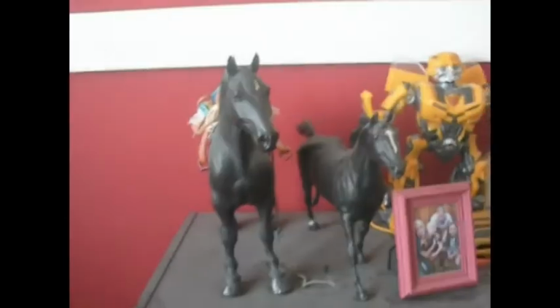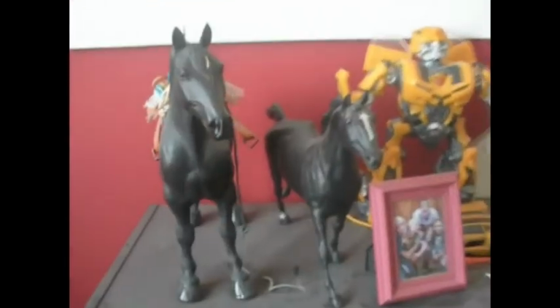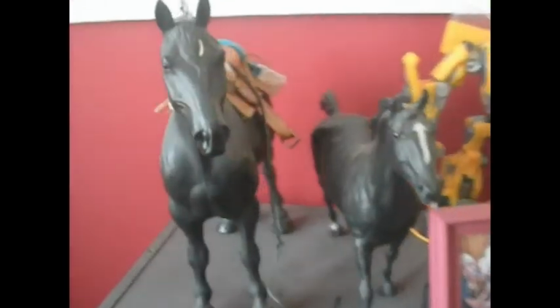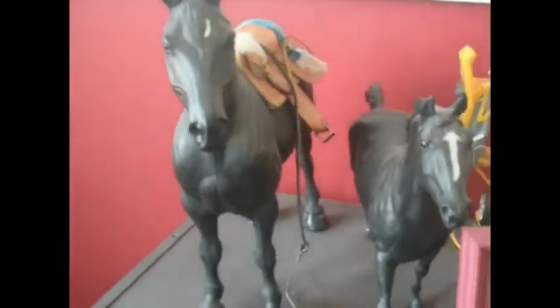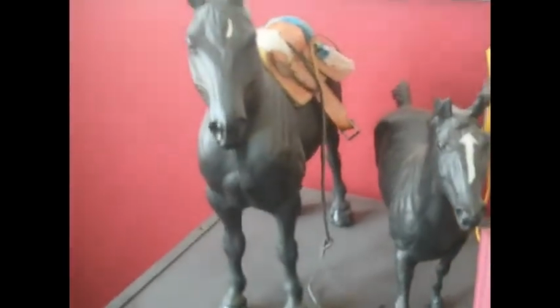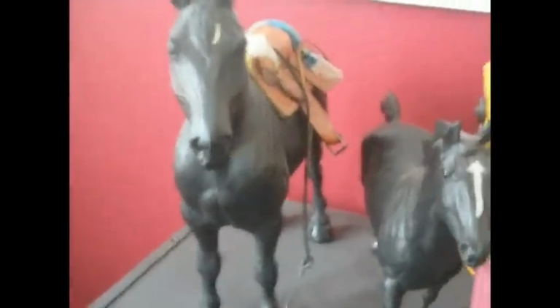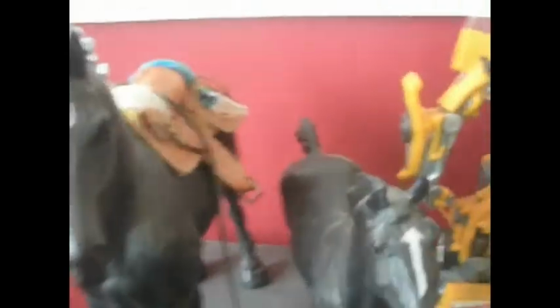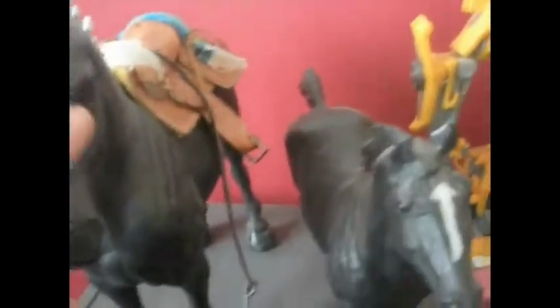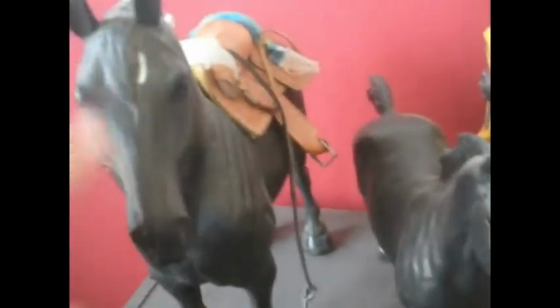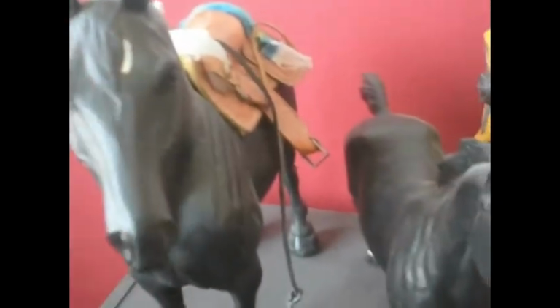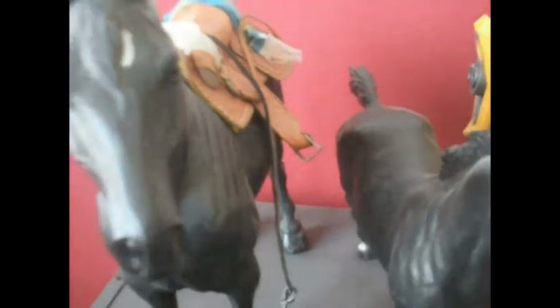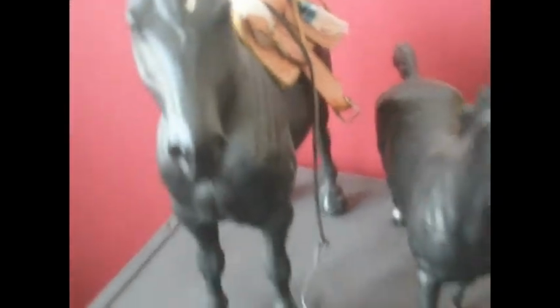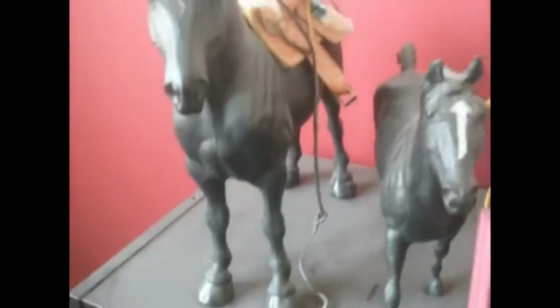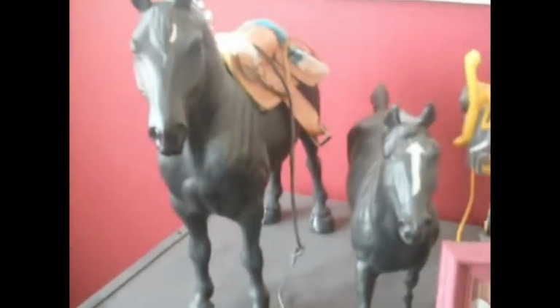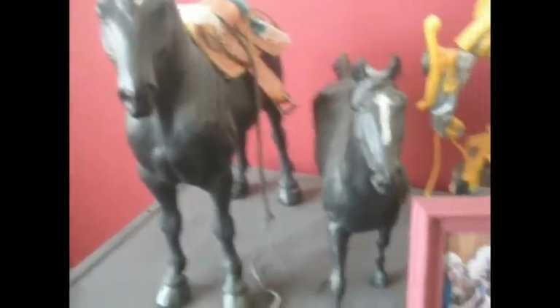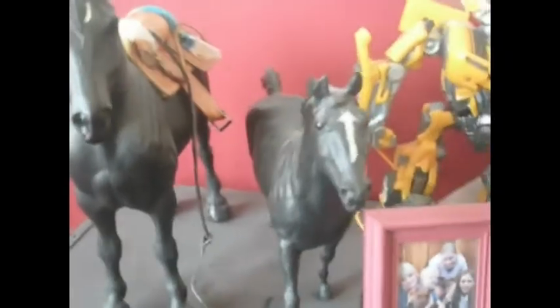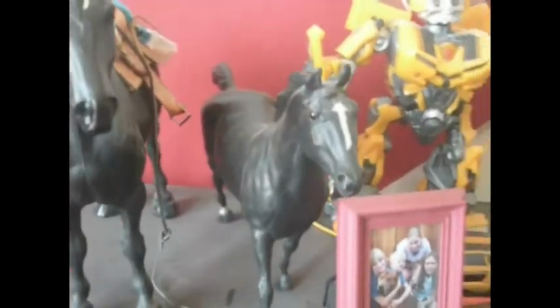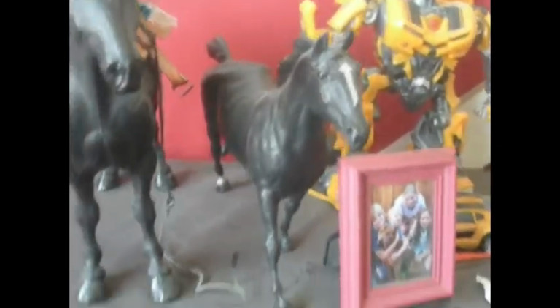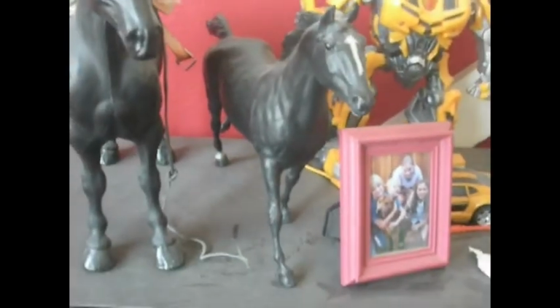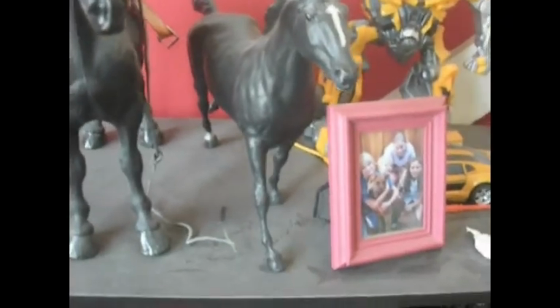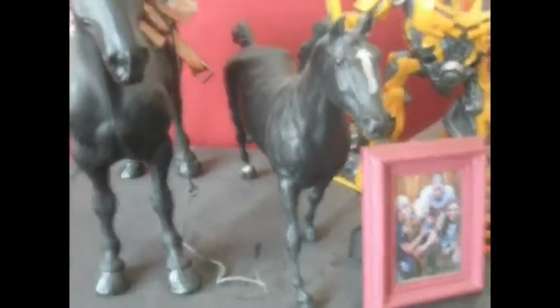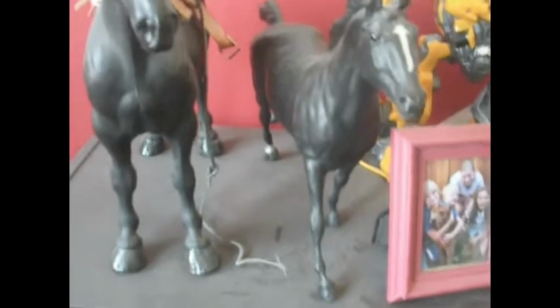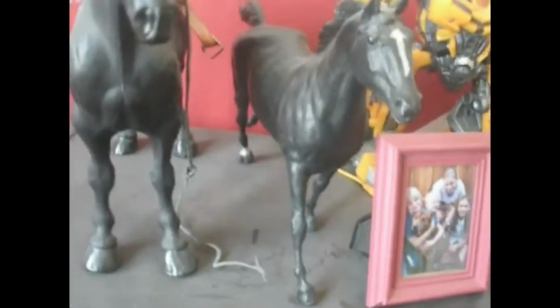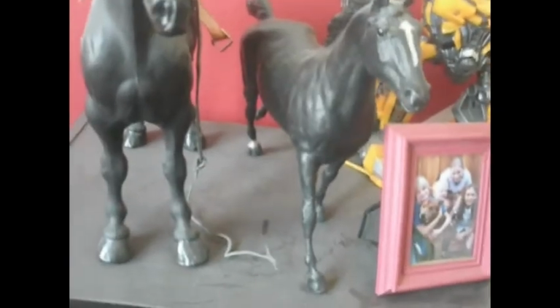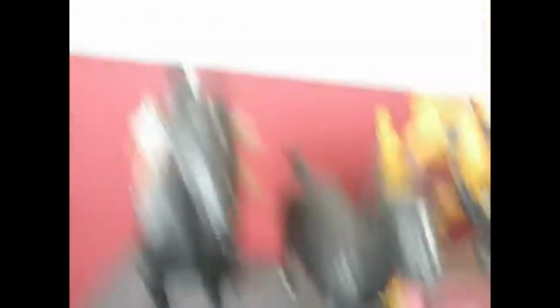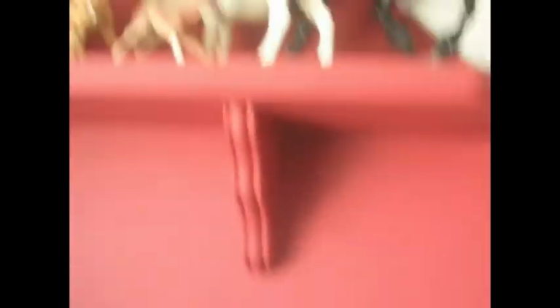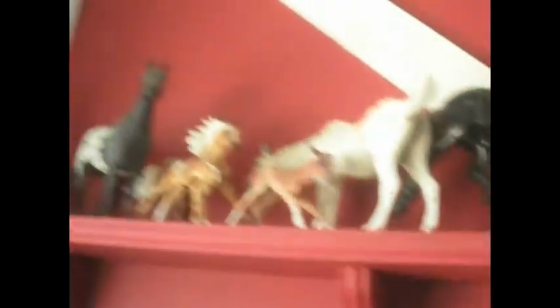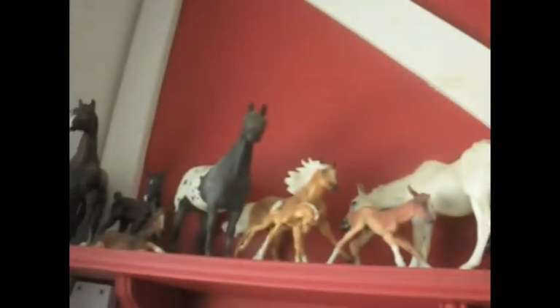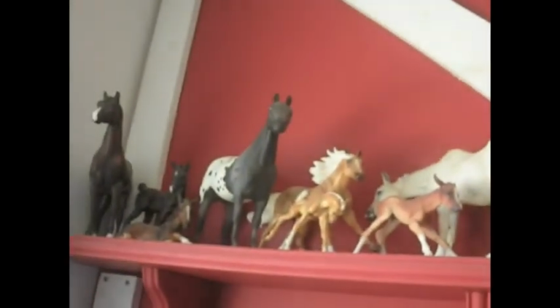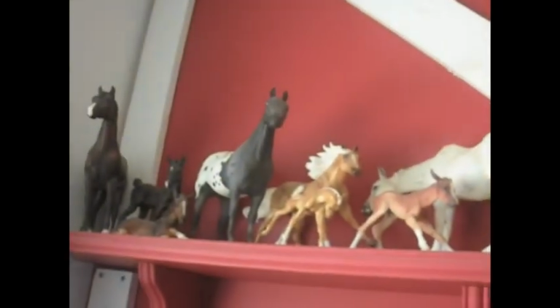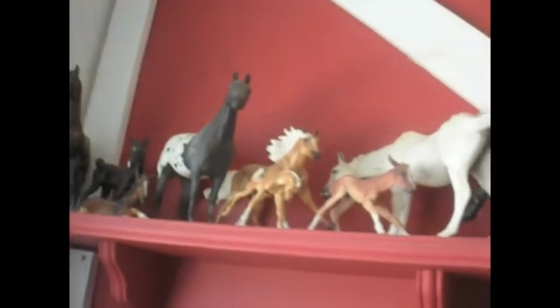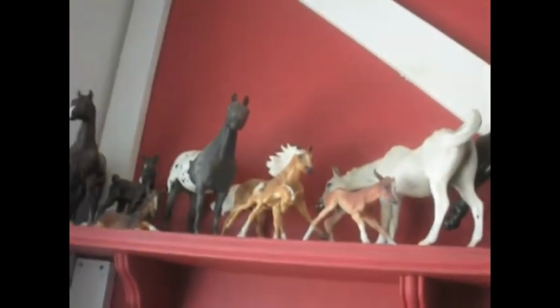Over here we have a Peterstone, which a friend of mine gave to me. I don't collect Peterstones, but I think he's kind of cool. And then there's Trailbreaker, or Native Driver, or whoever he is. Up here are some other Breyers.